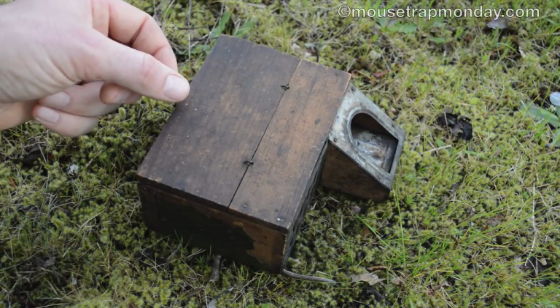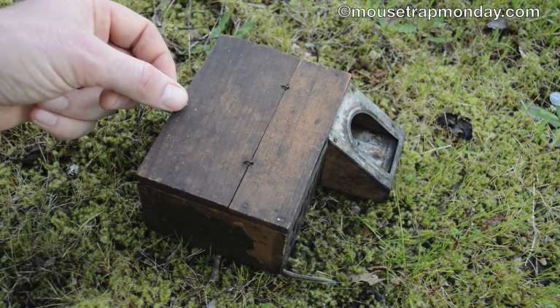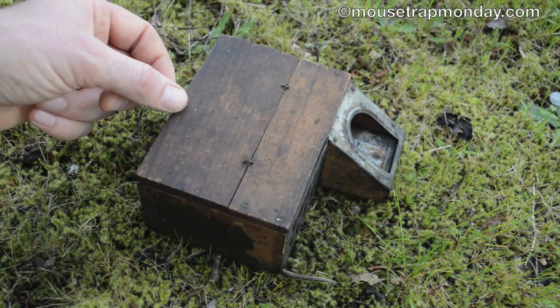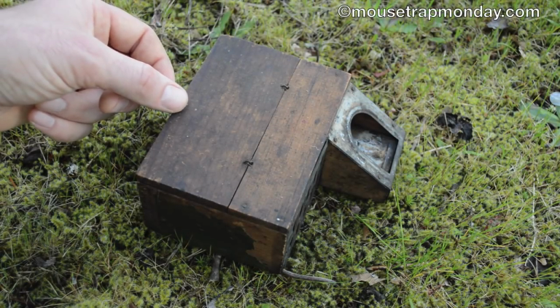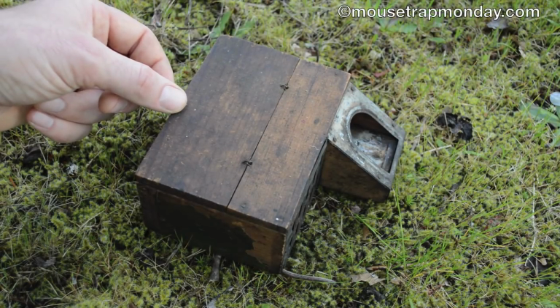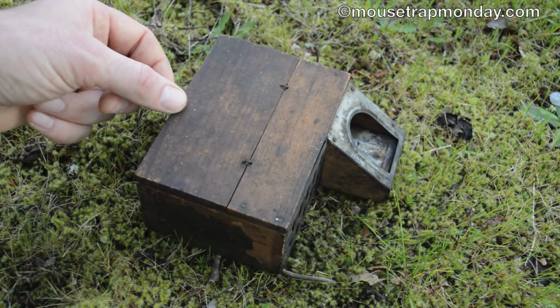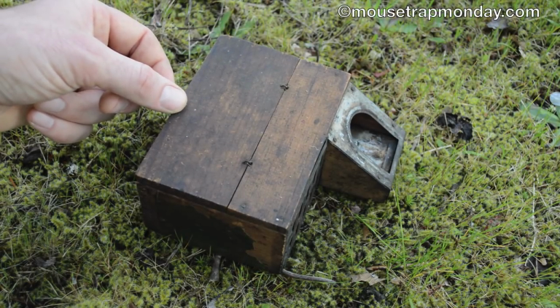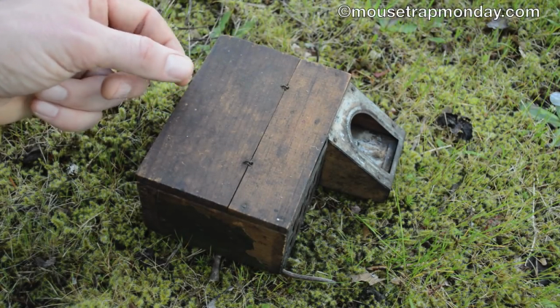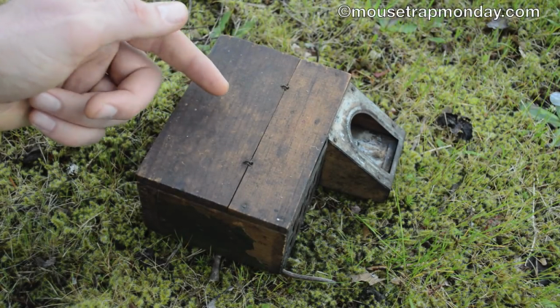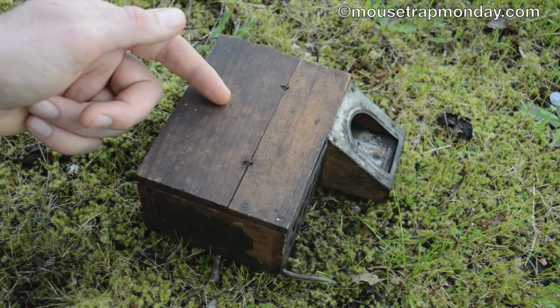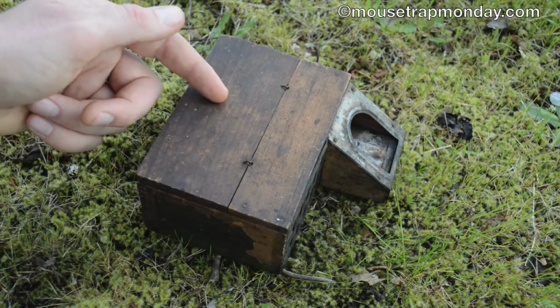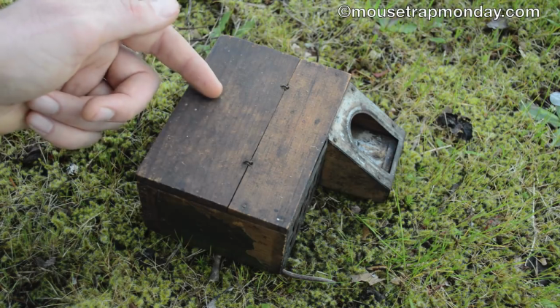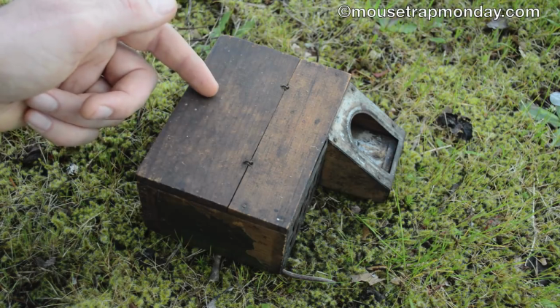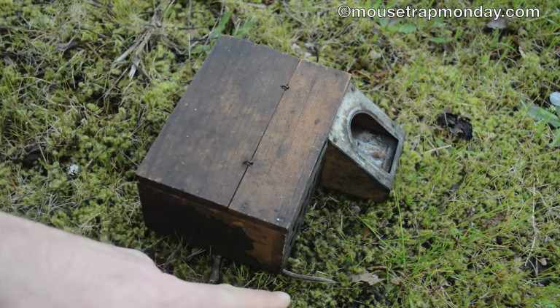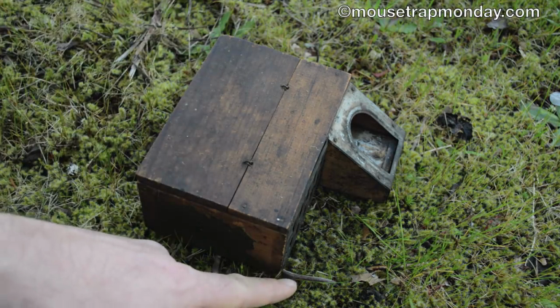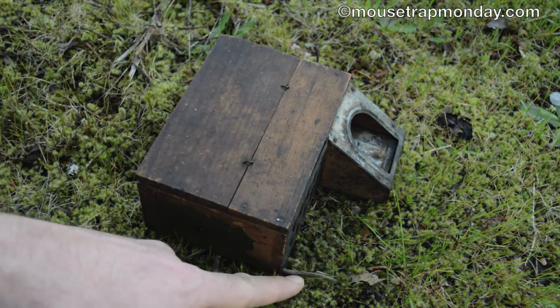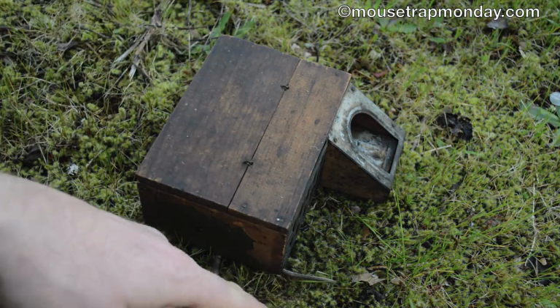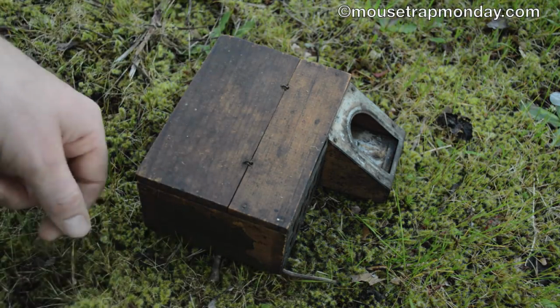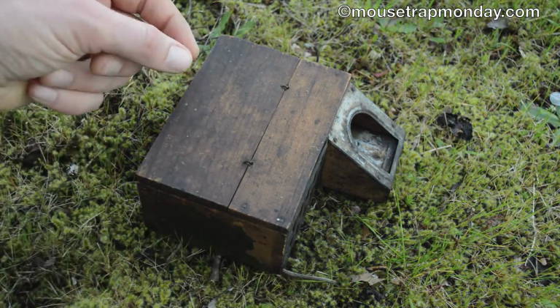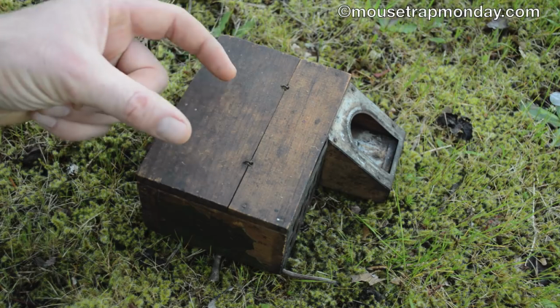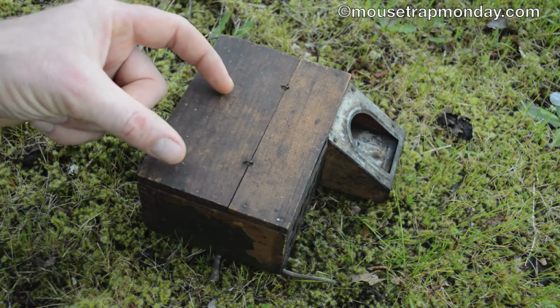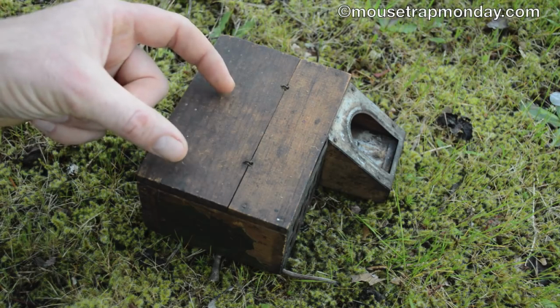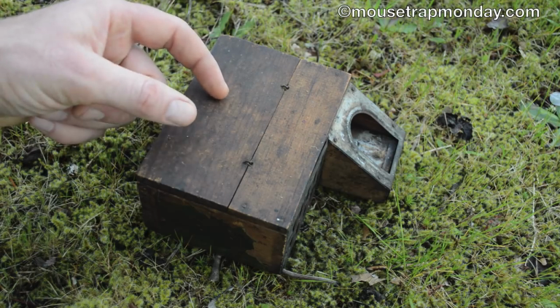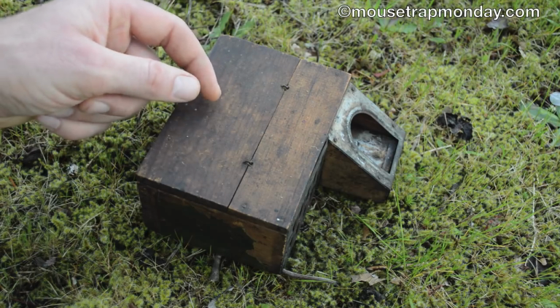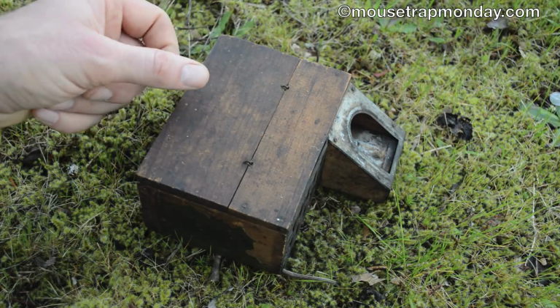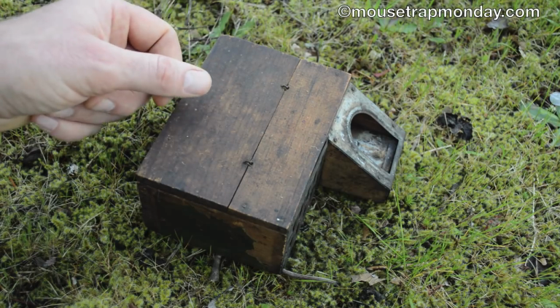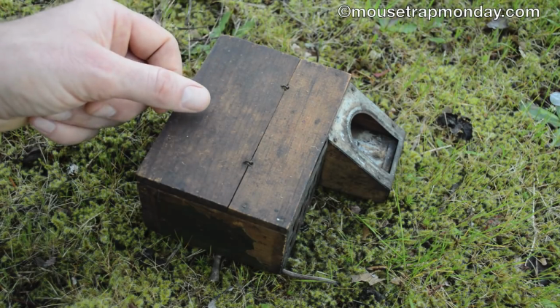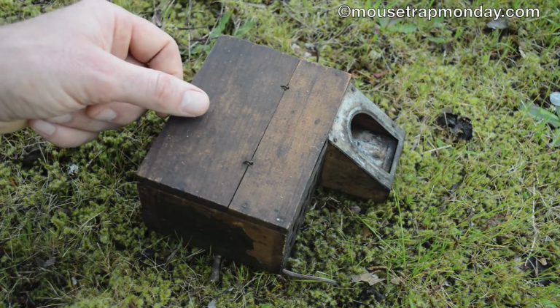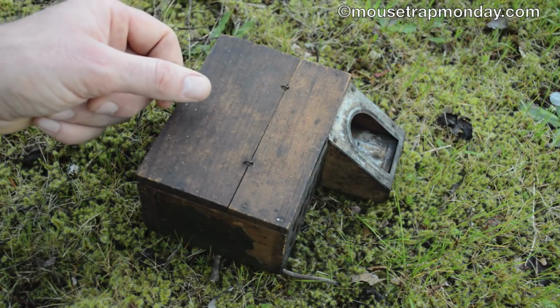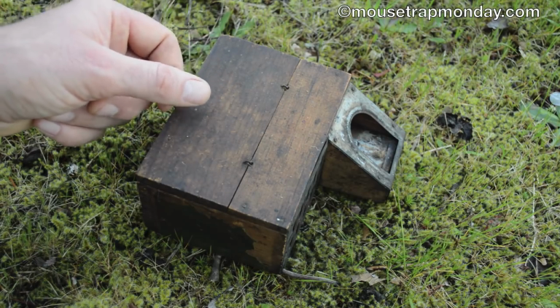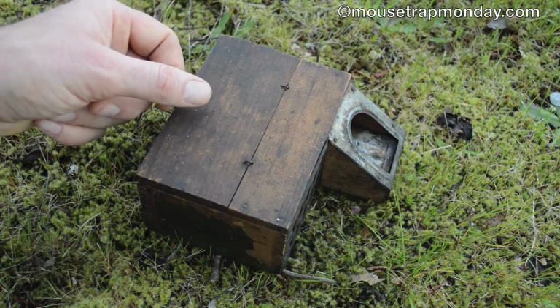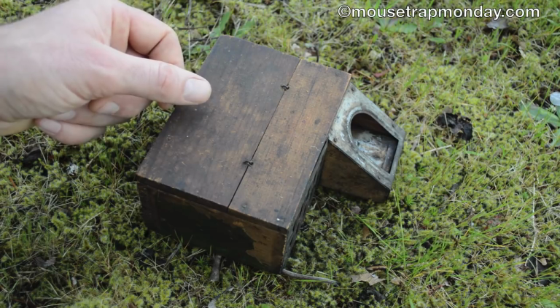I went to go check our antique Delusion mousetrap in the barn last night and it's clear this is a great design that's capable of catching a lot of mice. You can see a little tail in there. The biggest flaw is that the holding compartment is so small — there look to be several mice crammed into the tight space.